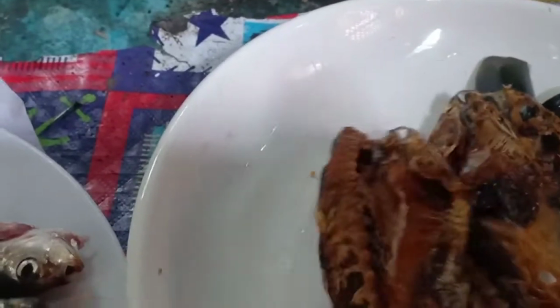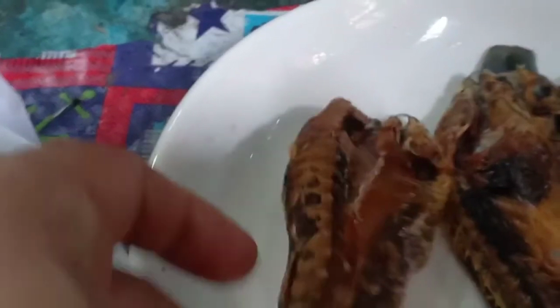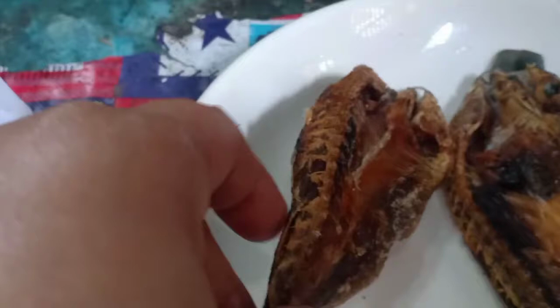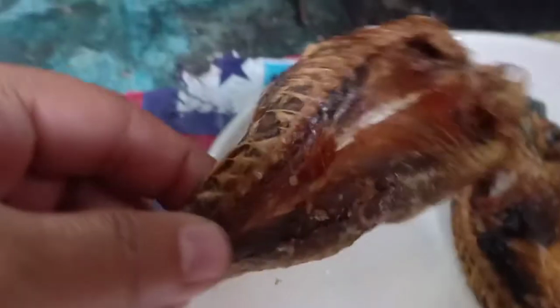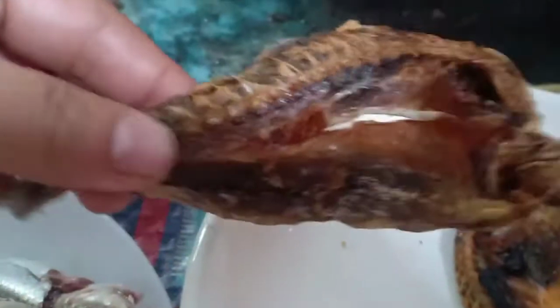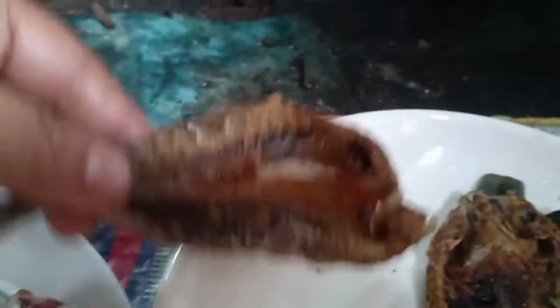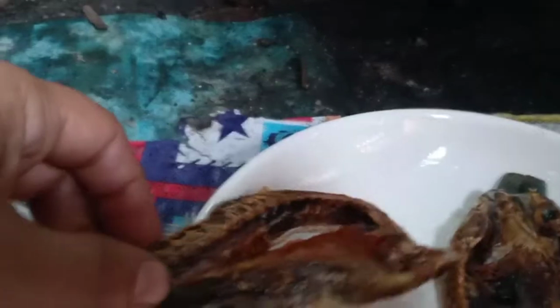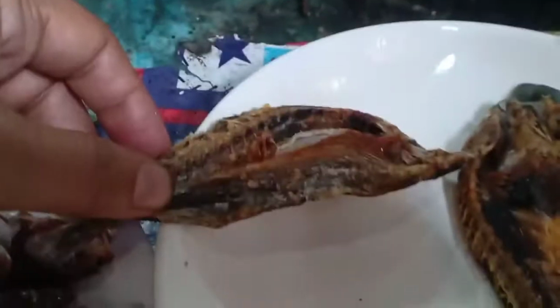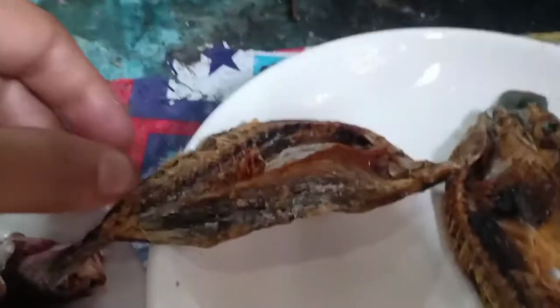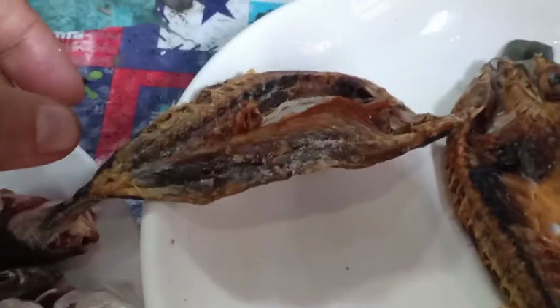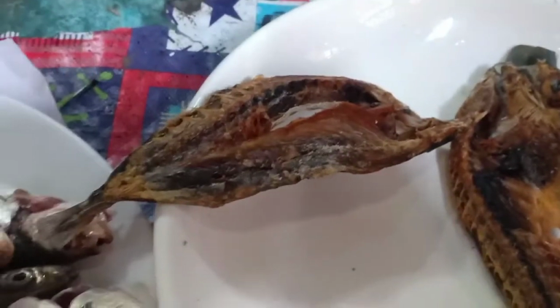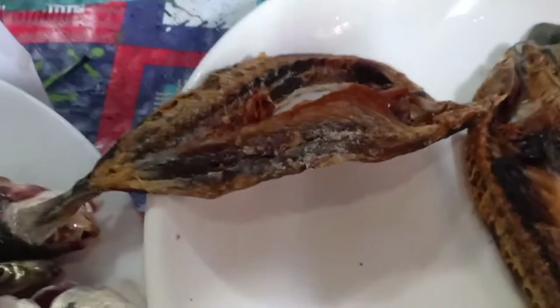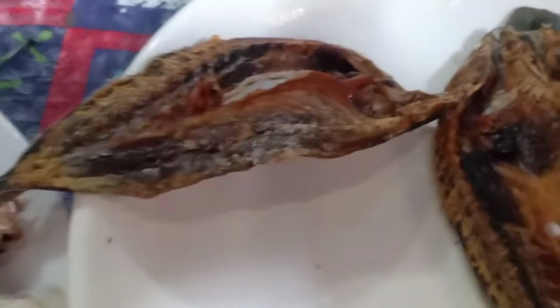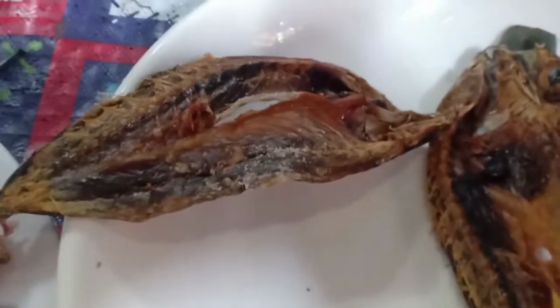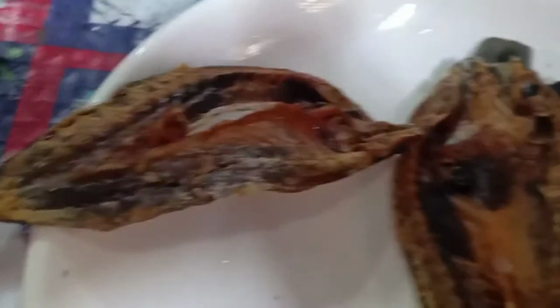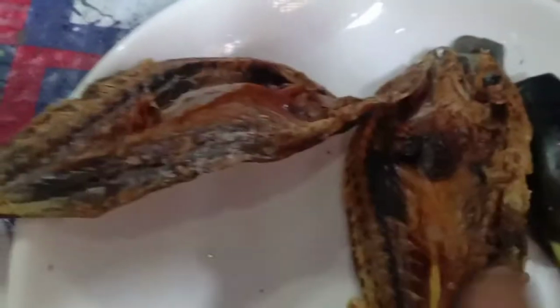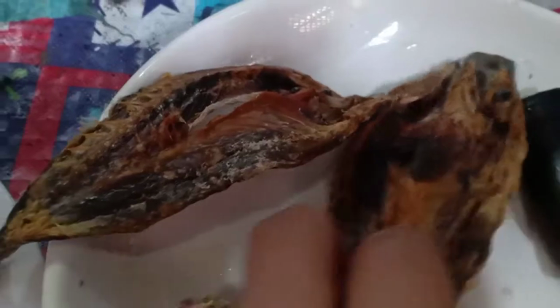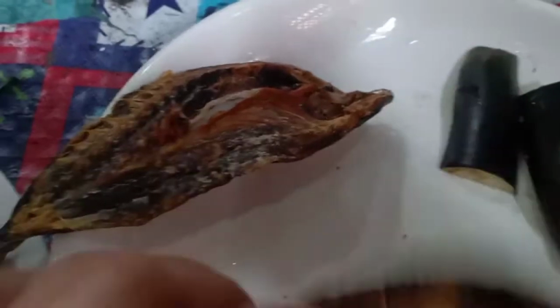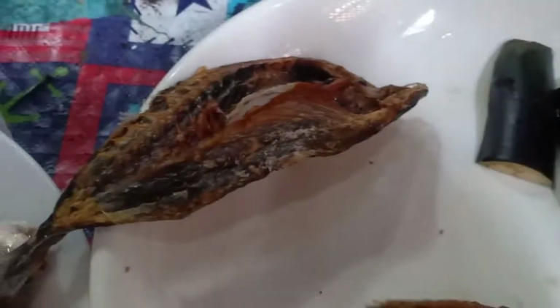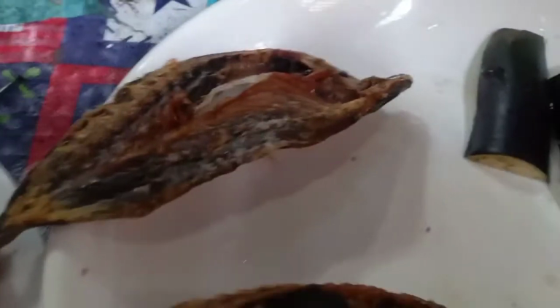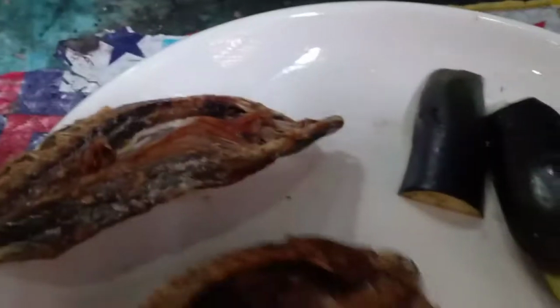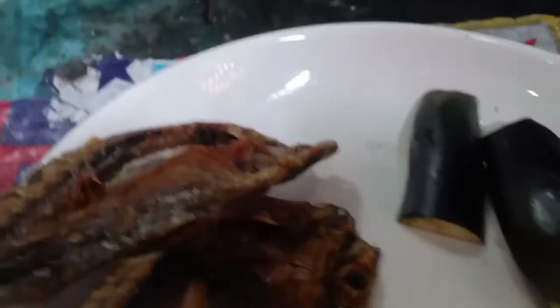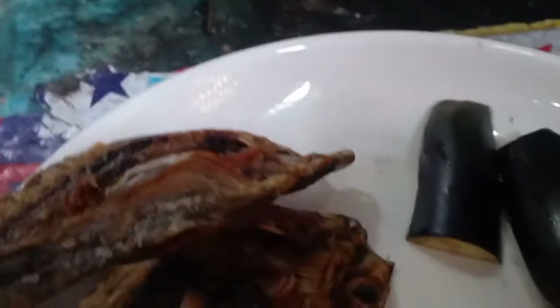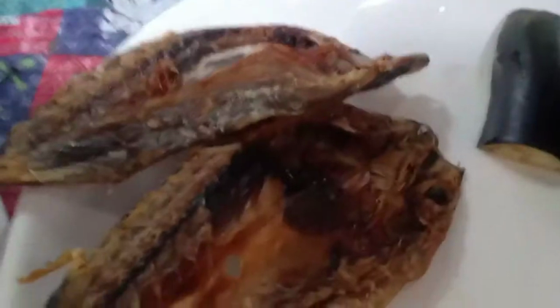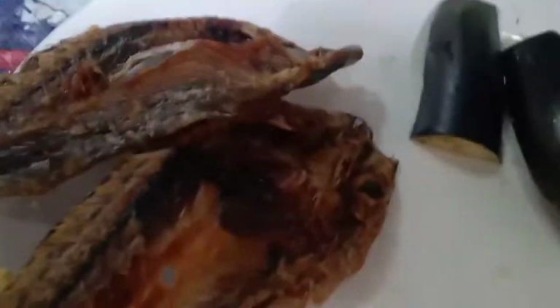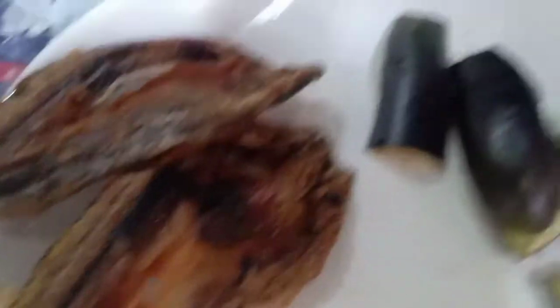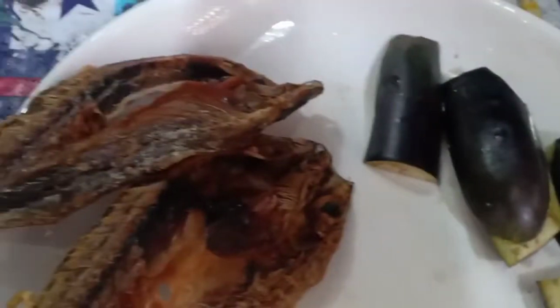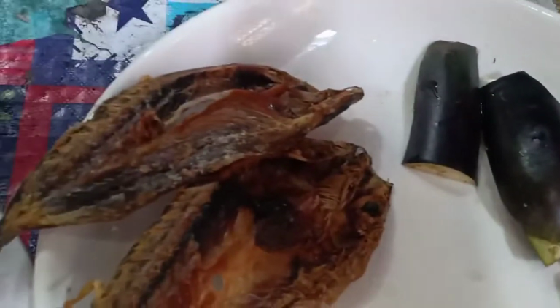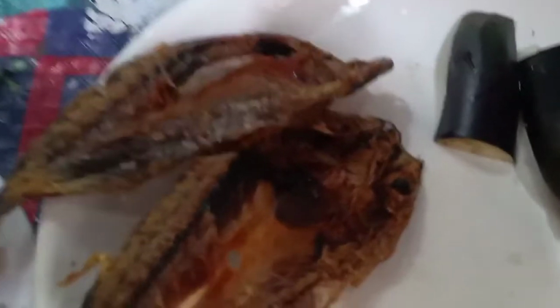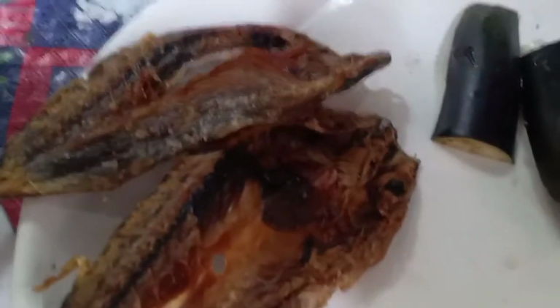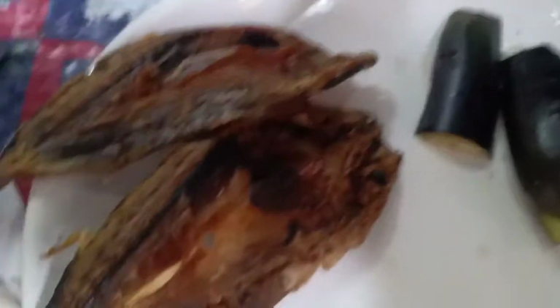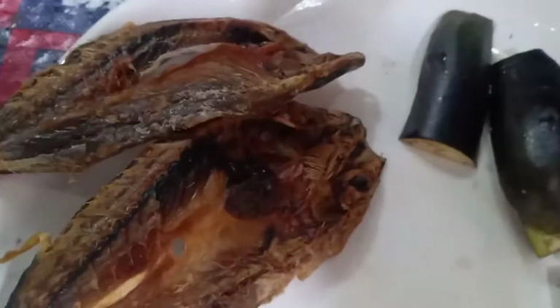So we're having dried fish for our breakfast. We have only two pieces because we have to eat a minimal amount of dried fish.